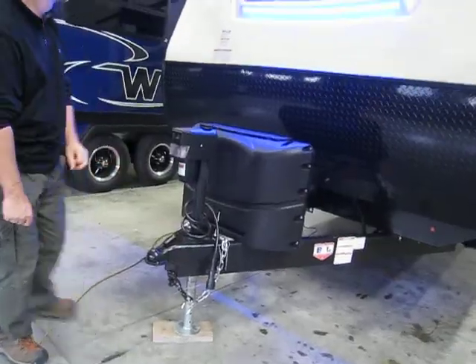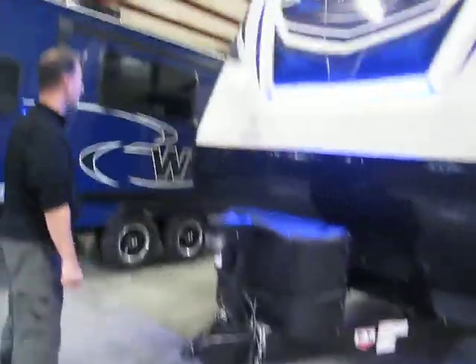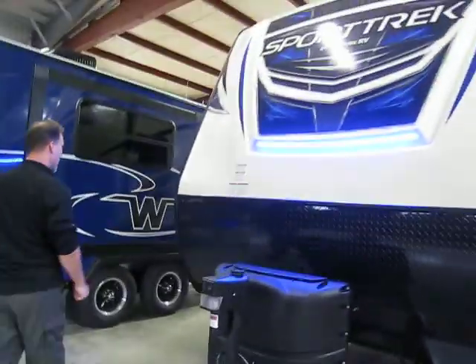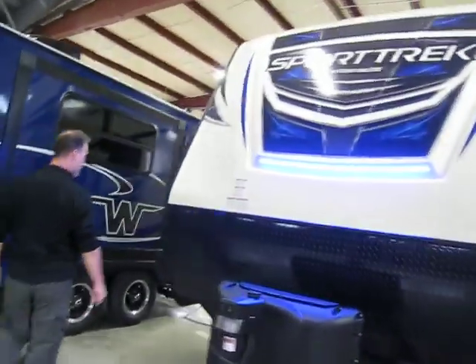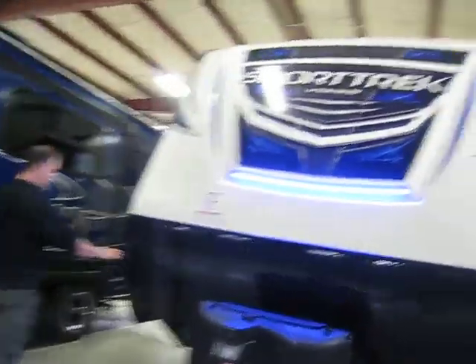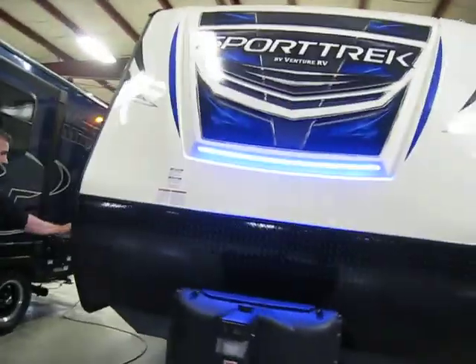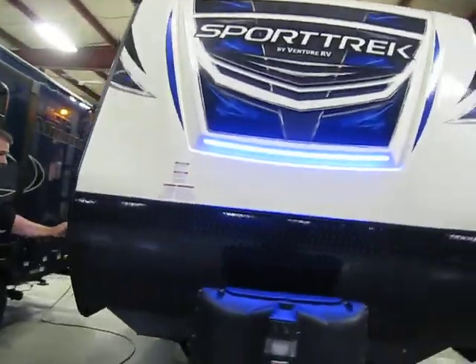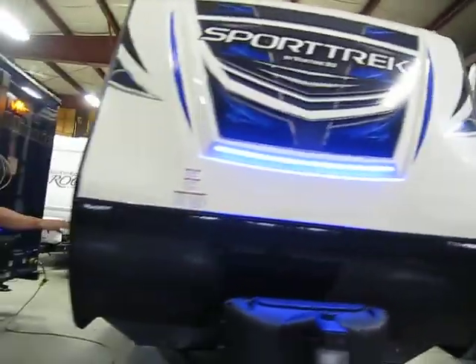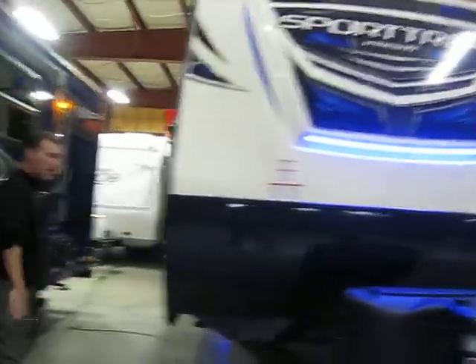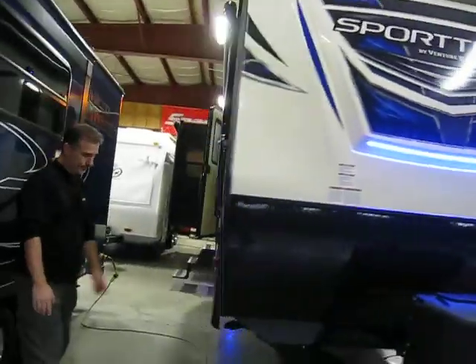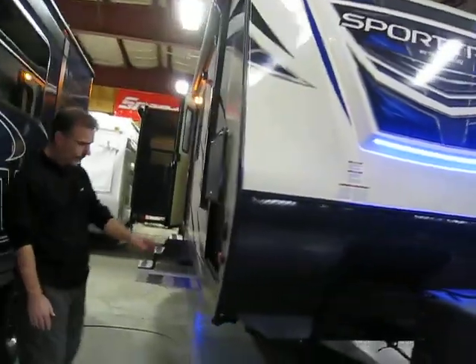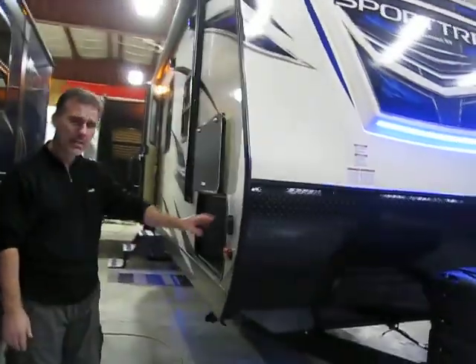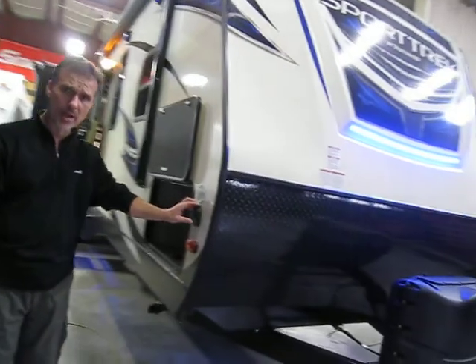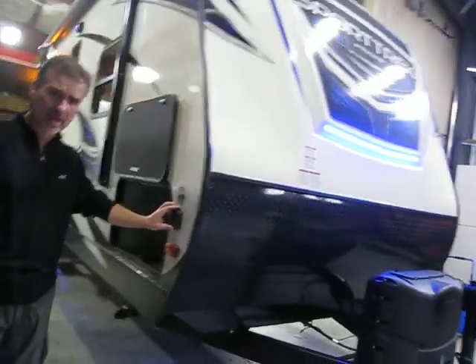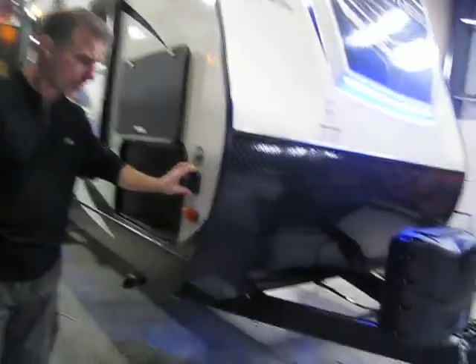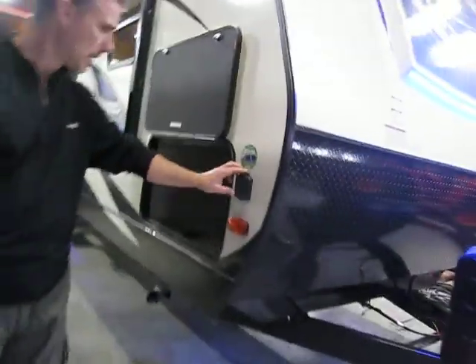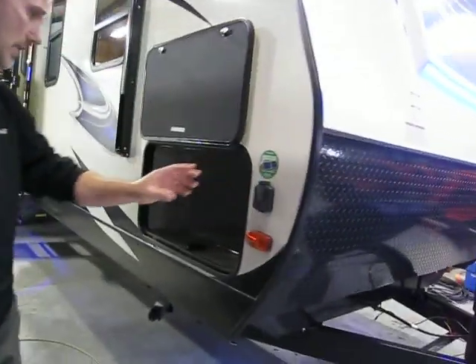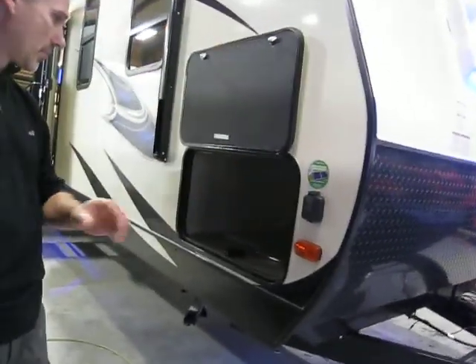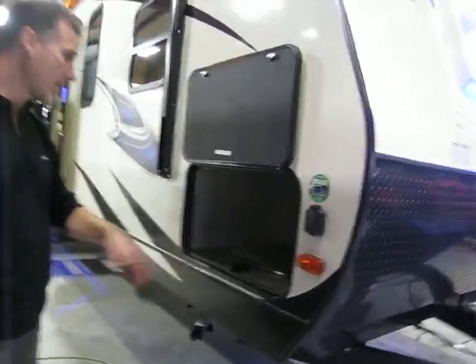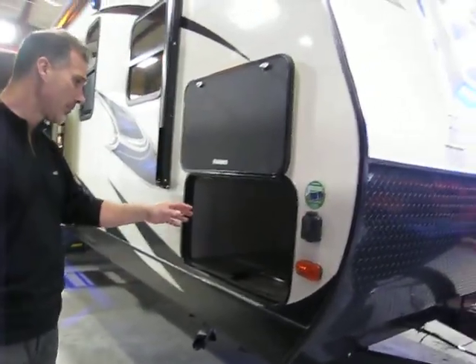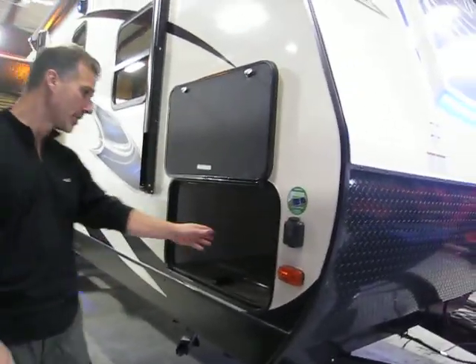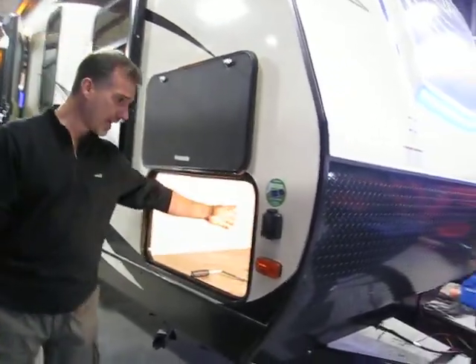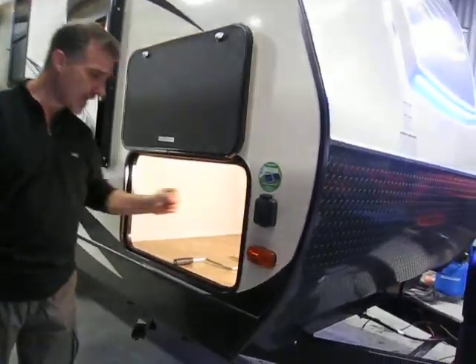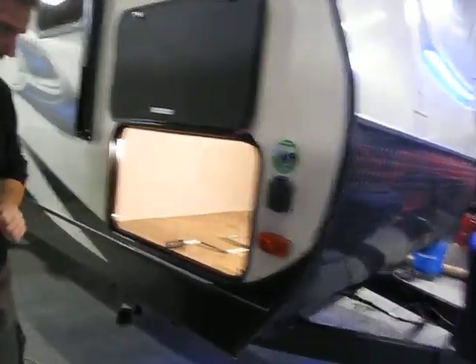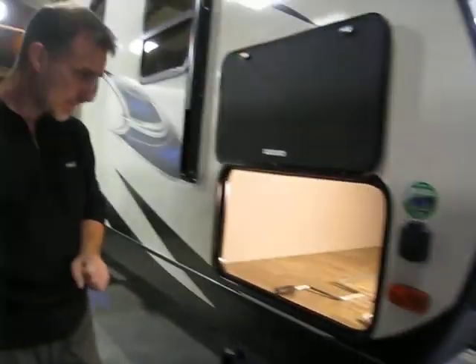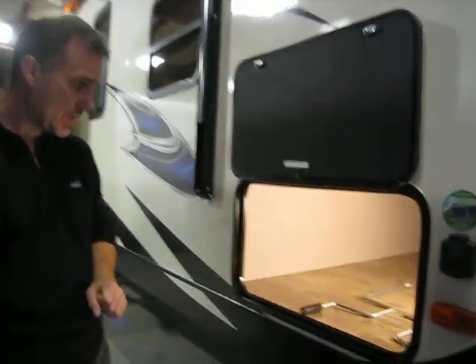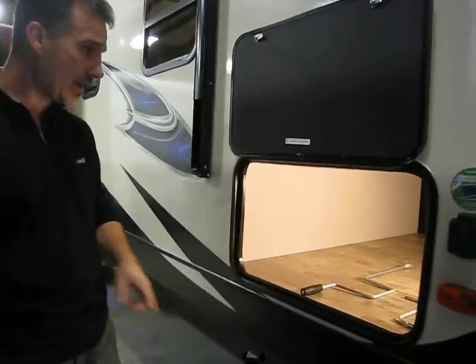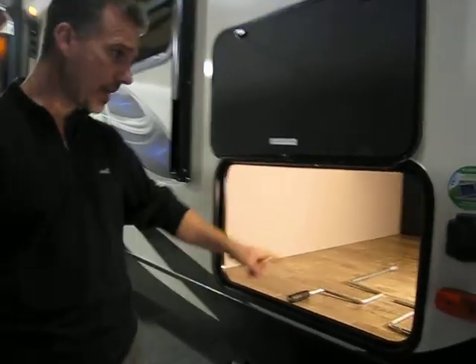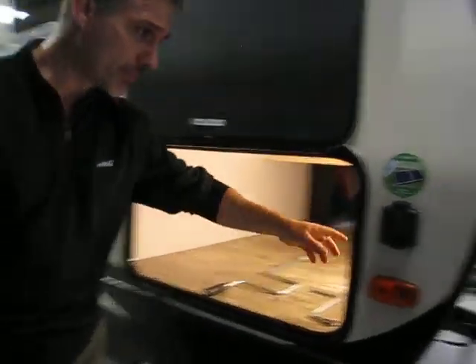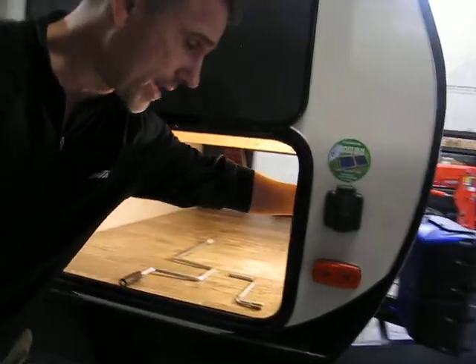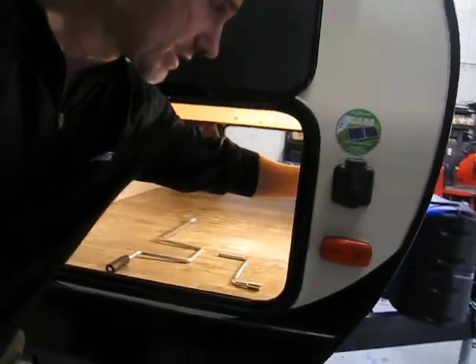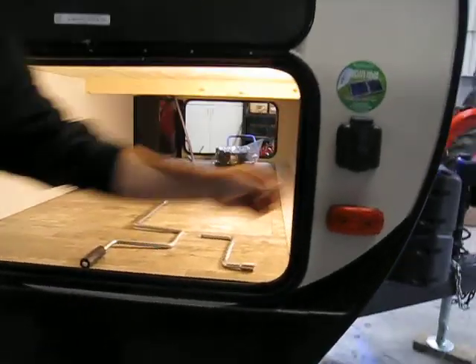Four scissor jacks. Underneath is enclosed and heated. There's also blue lights underneath the trailer. At the front, stone guard and a beautiful cap with LED lights. Comes with two 20-pound propane tanks. Electric tongue jack with LED lights and an adjustable foot pad. Around the corner, it's solar panel ready. There's a motion detector light inside and a battery disconnect right here.